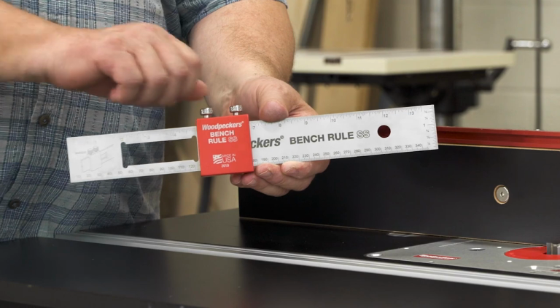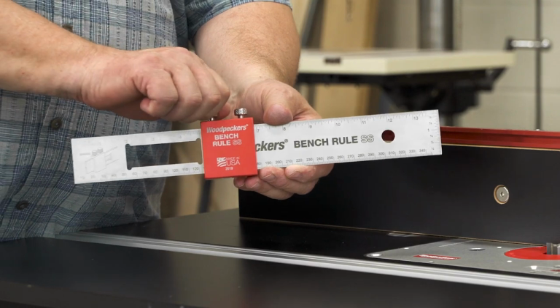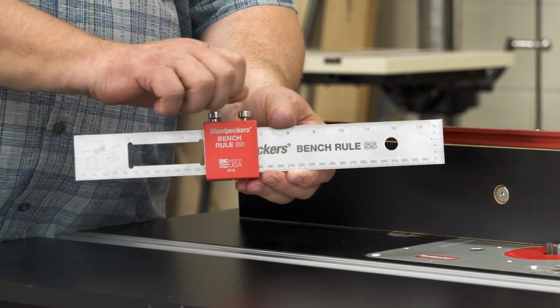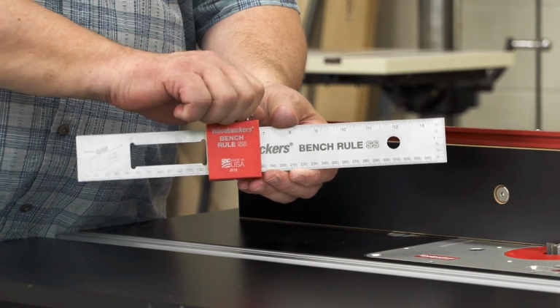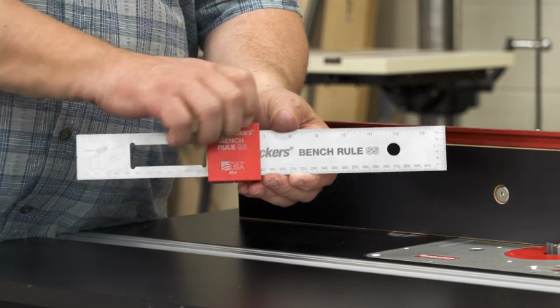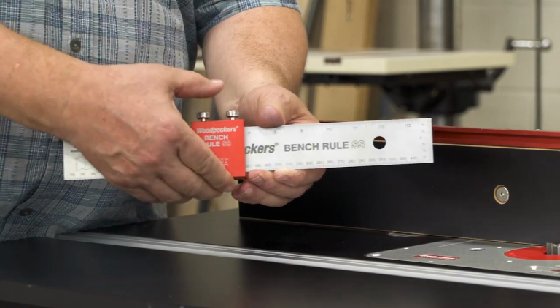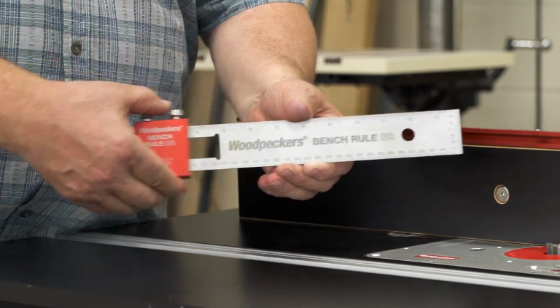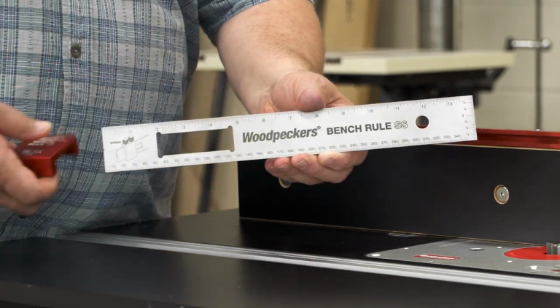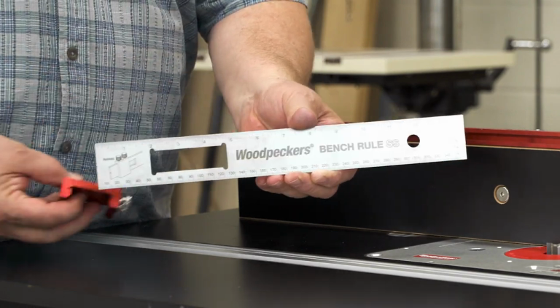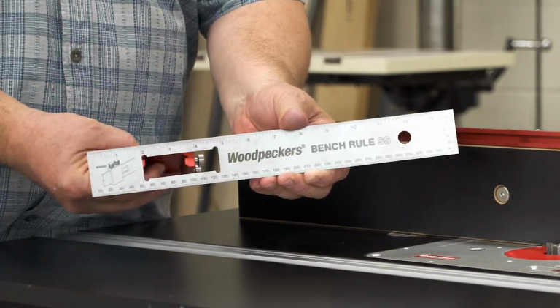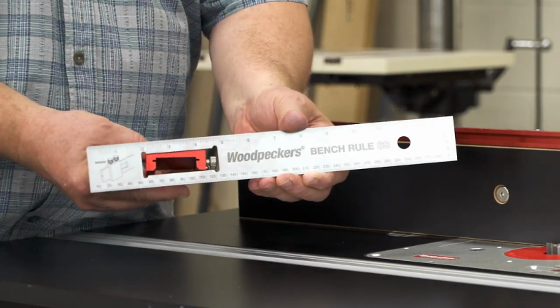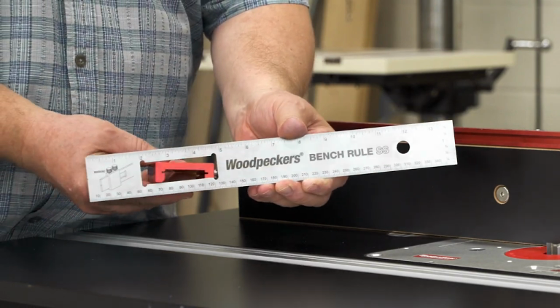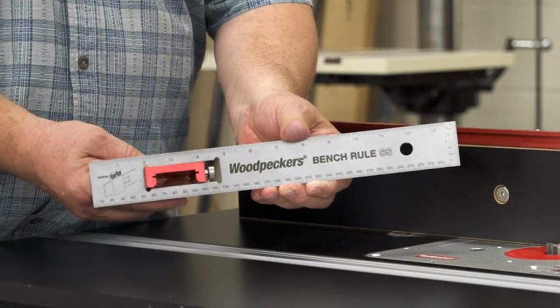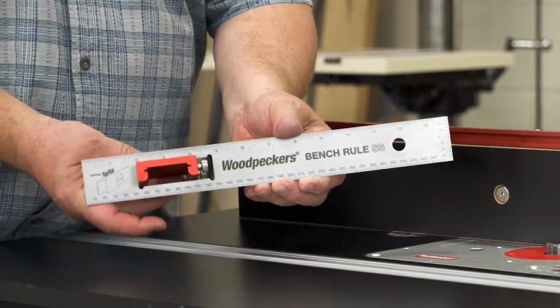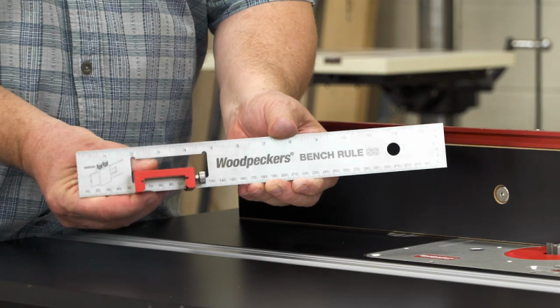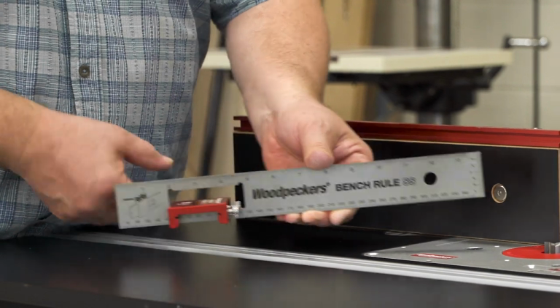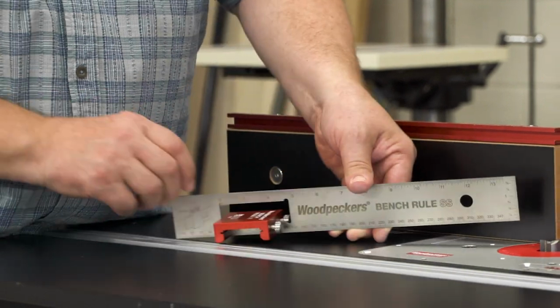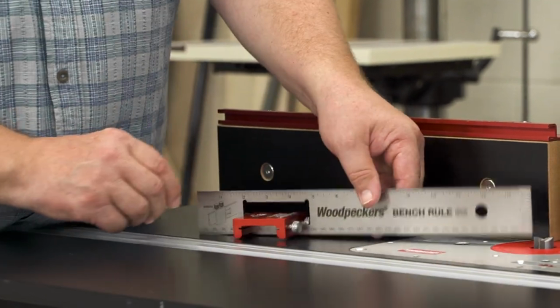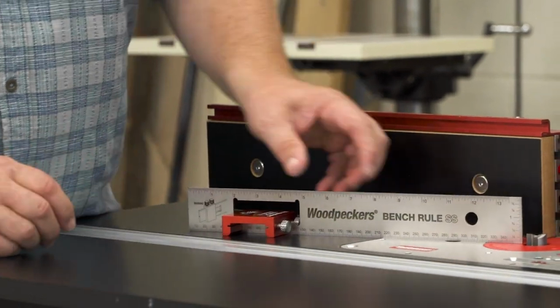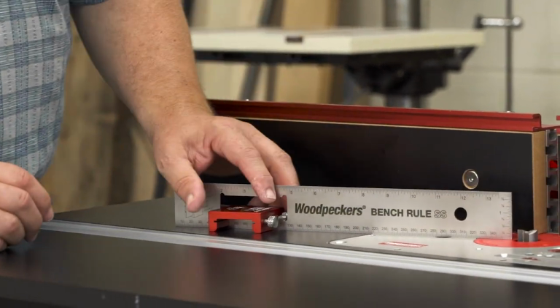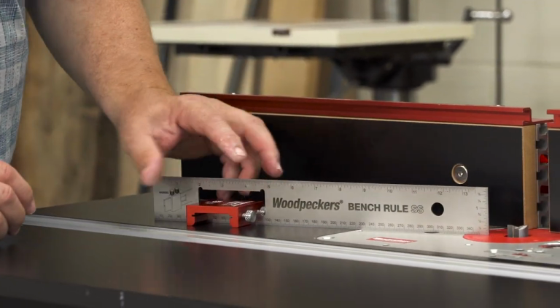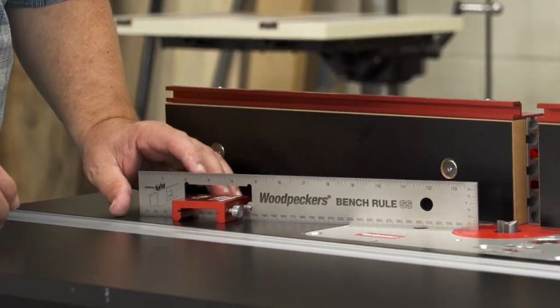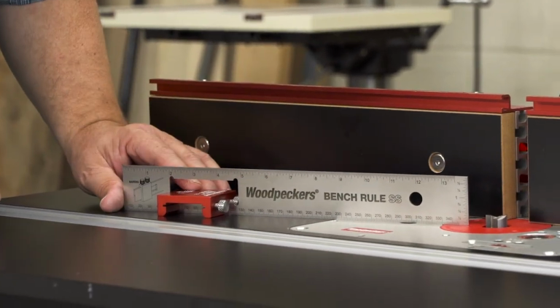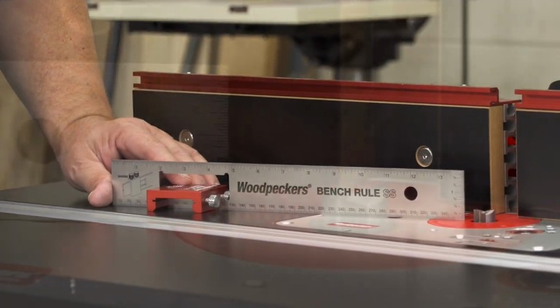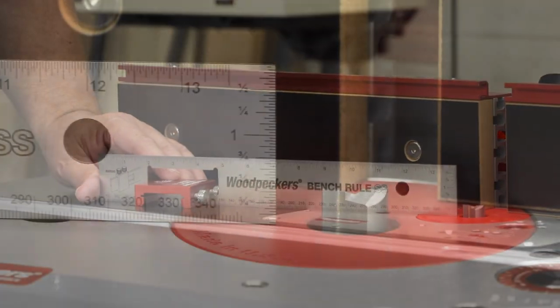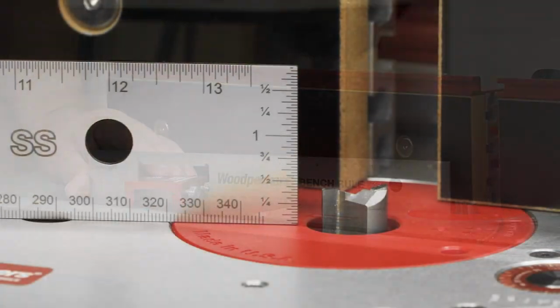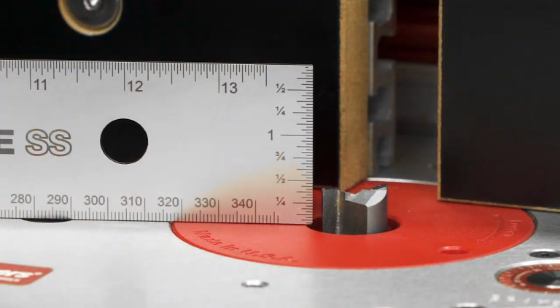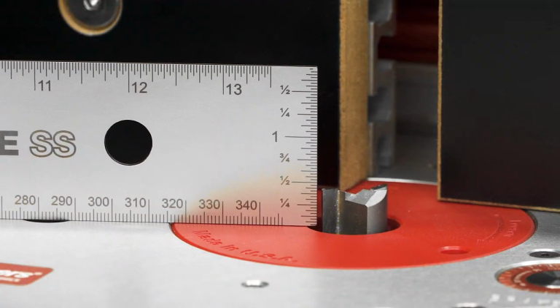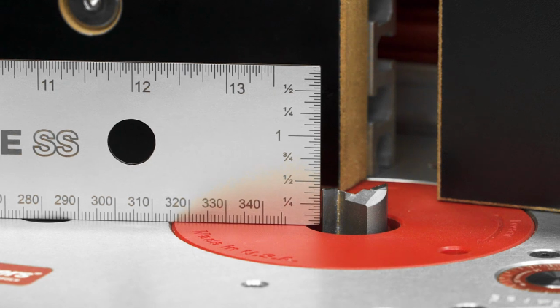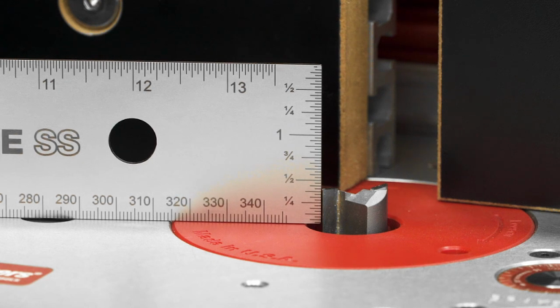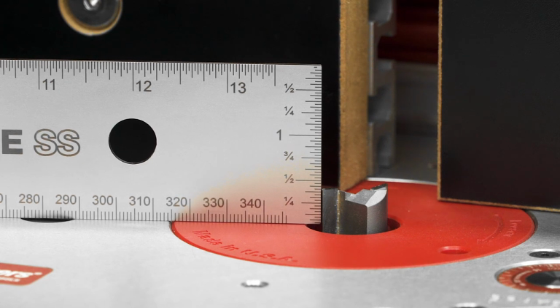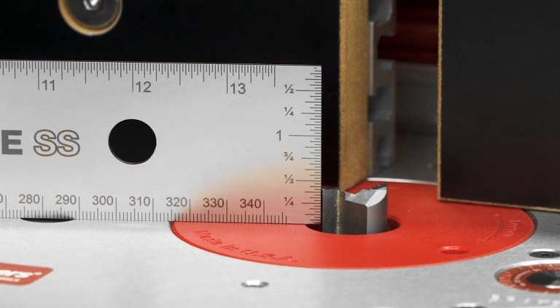Now slide the stop off the end of the rule, slip it through the cutout, and the stop becomes a stand that keeps the bench rule standing on edge while I adjust the height of this router bit.